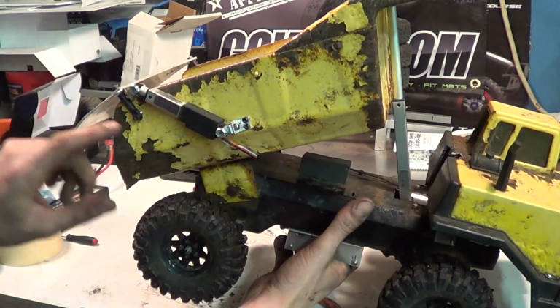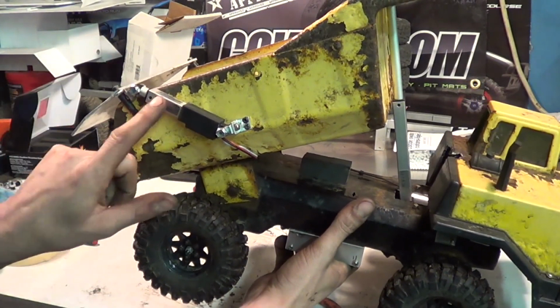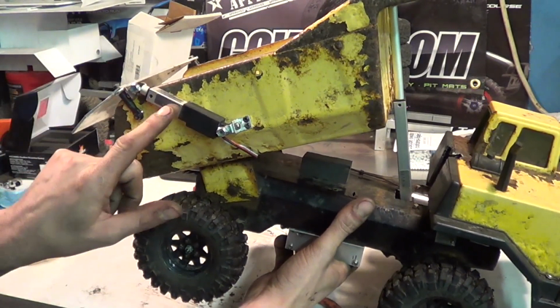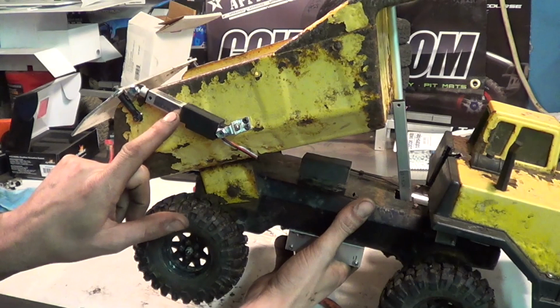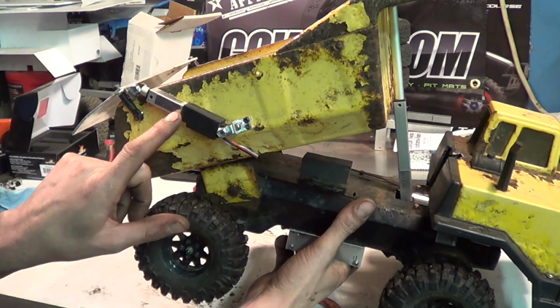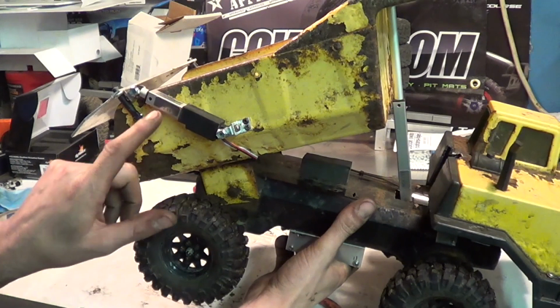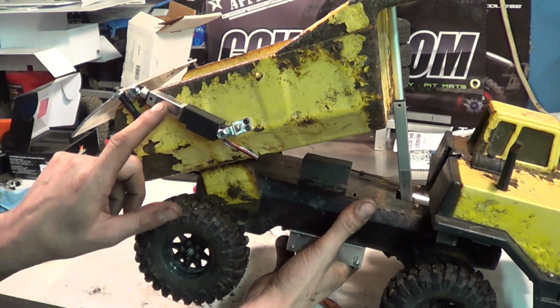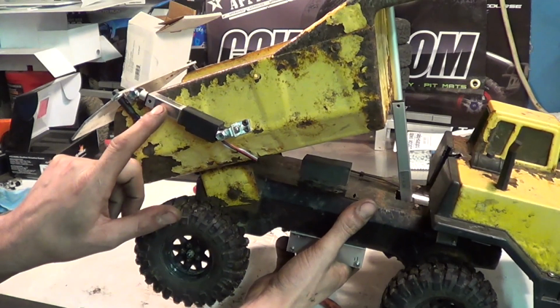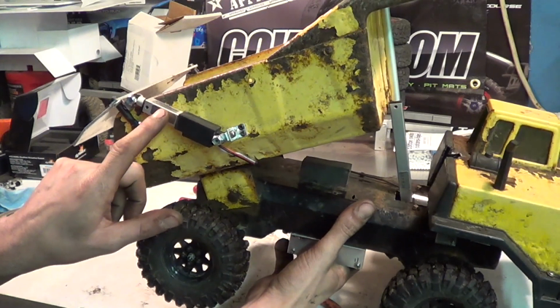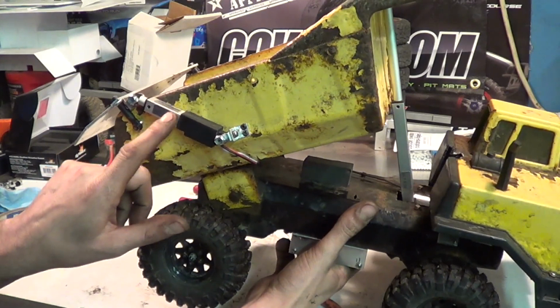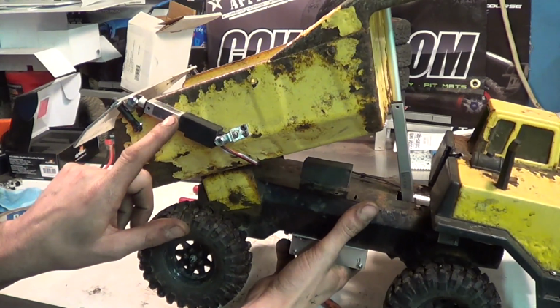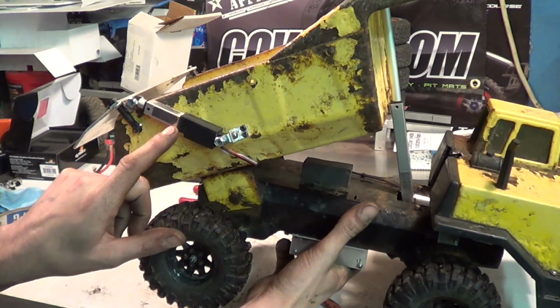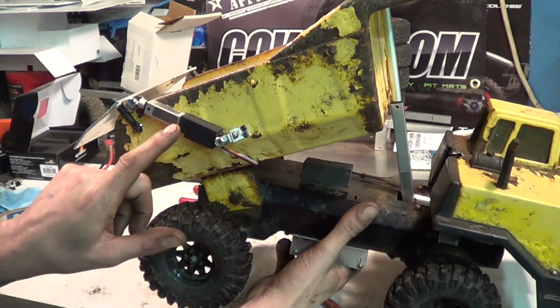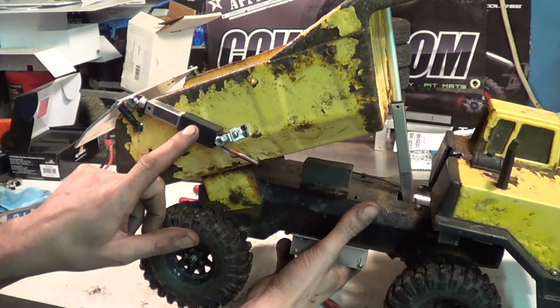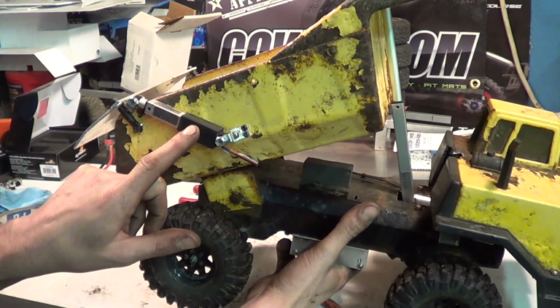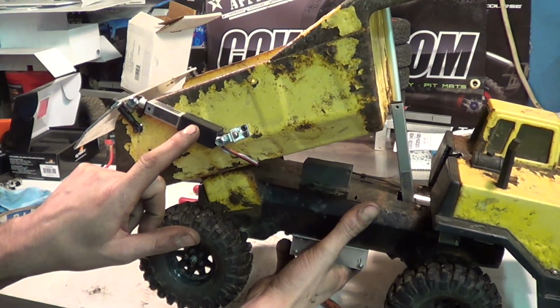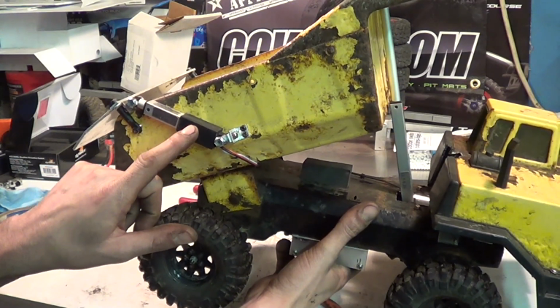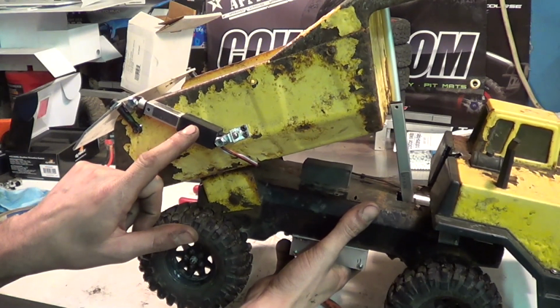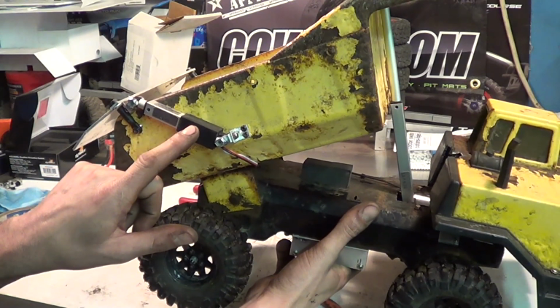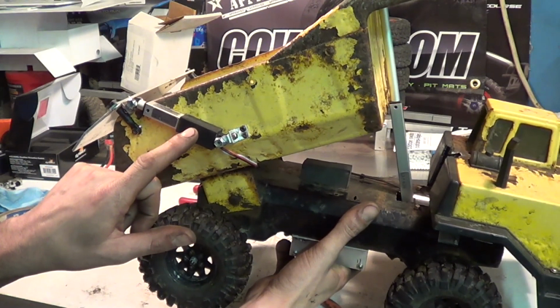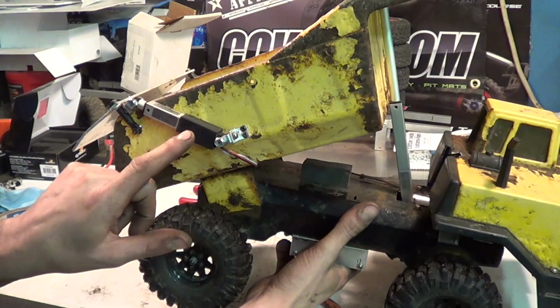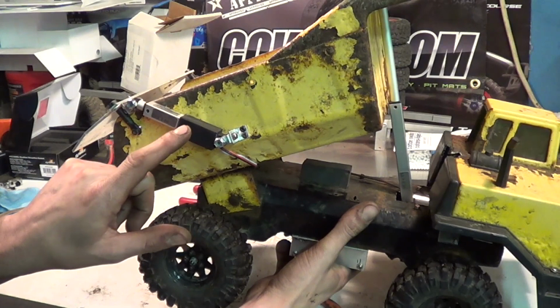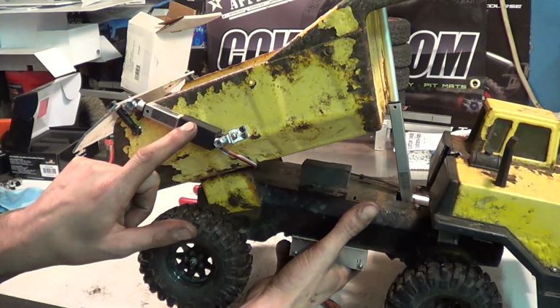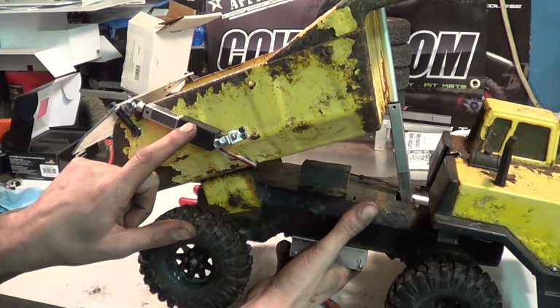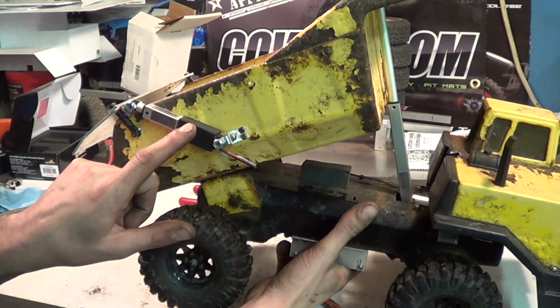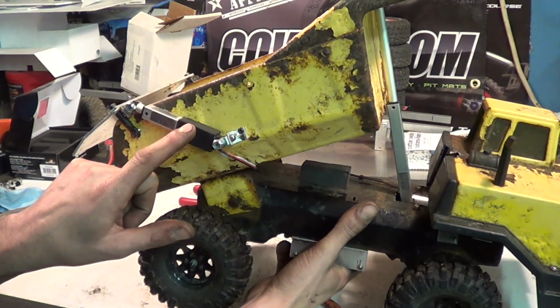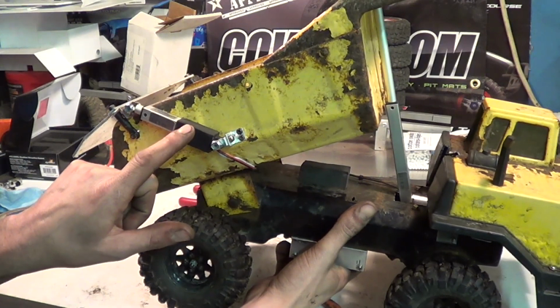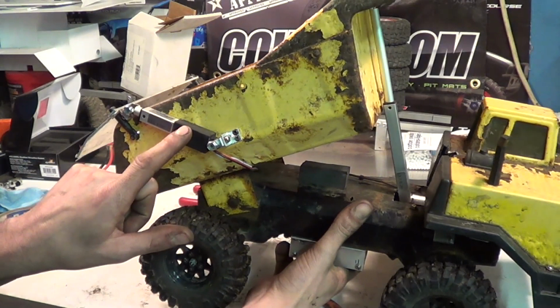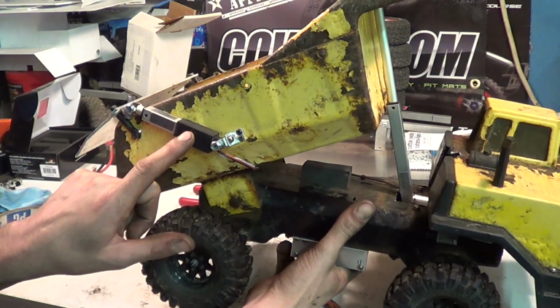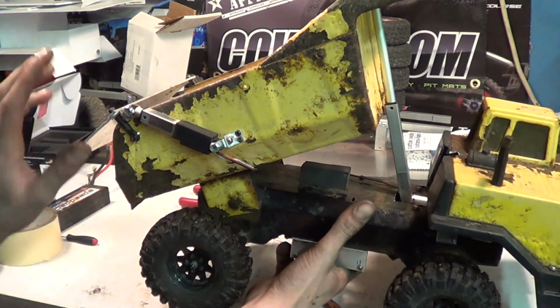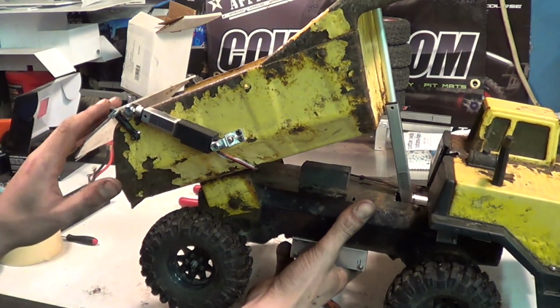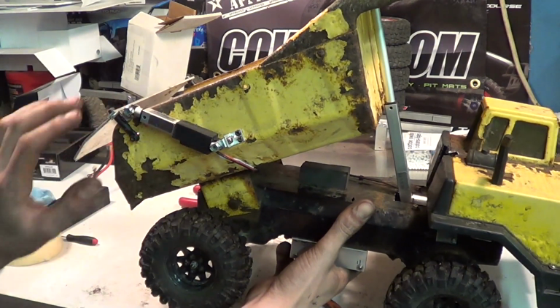you can also get the 30mm travel, 50 to 1 gear ratio Fergeli Linear Actuator — works great for that.